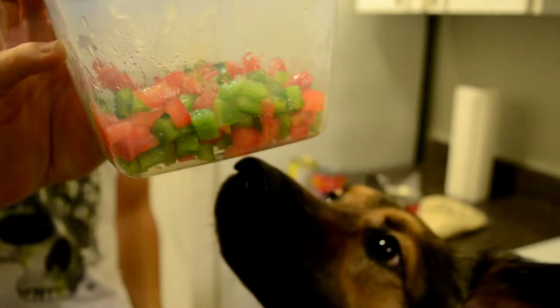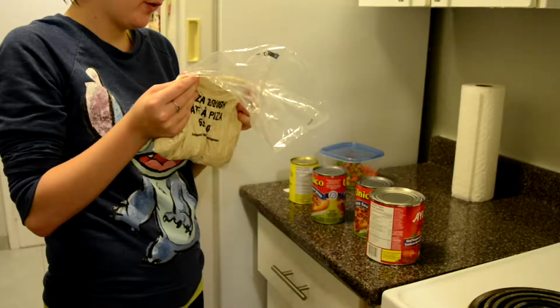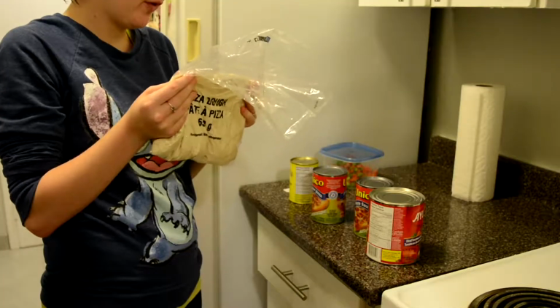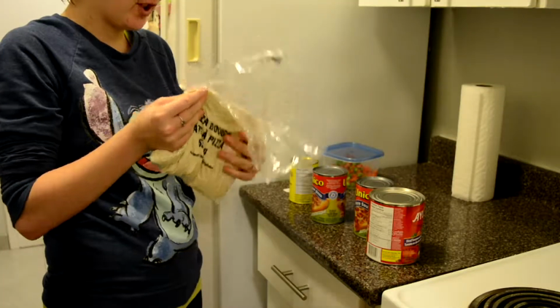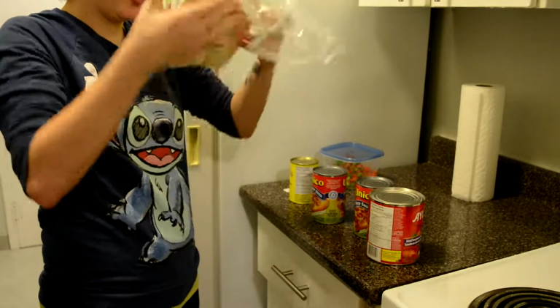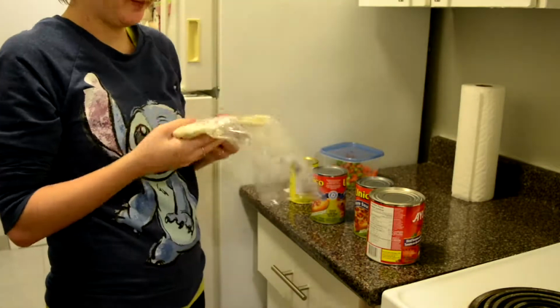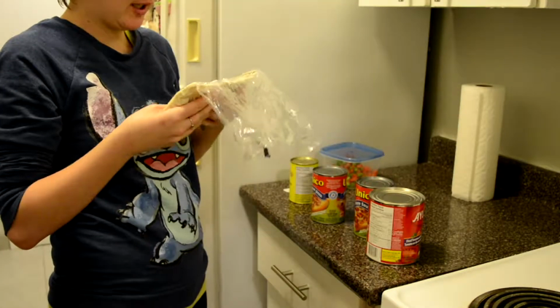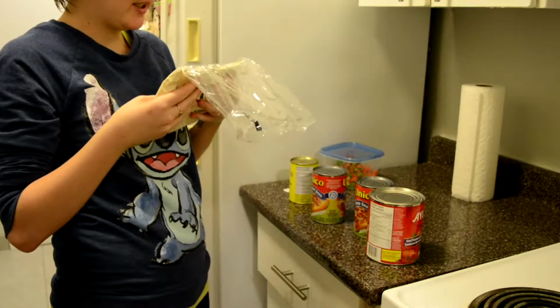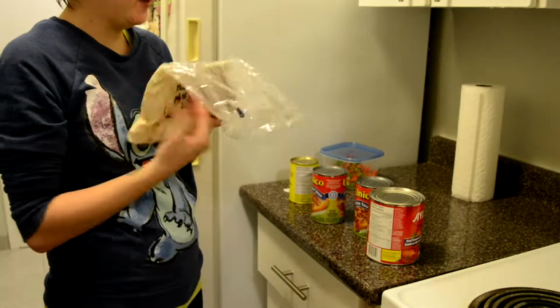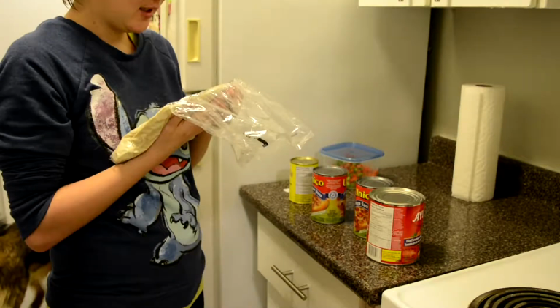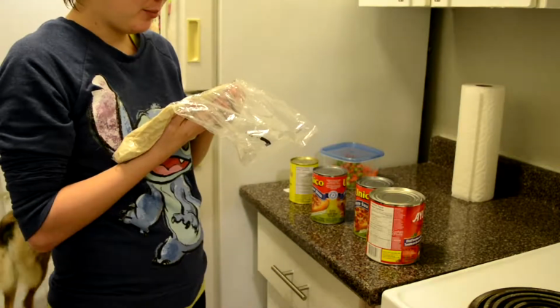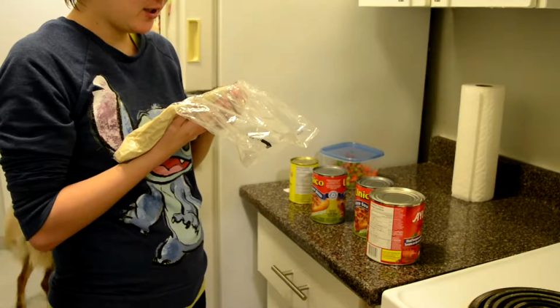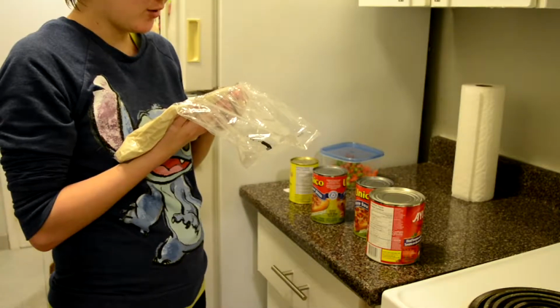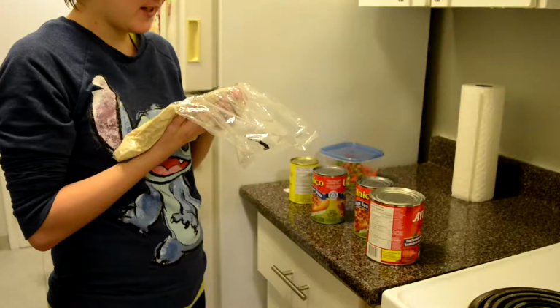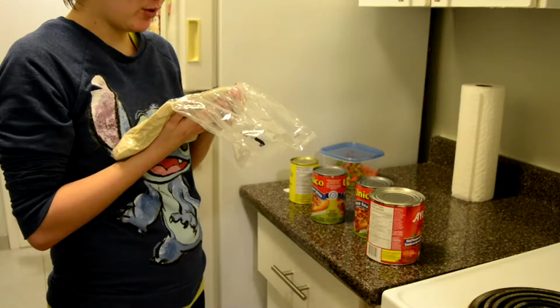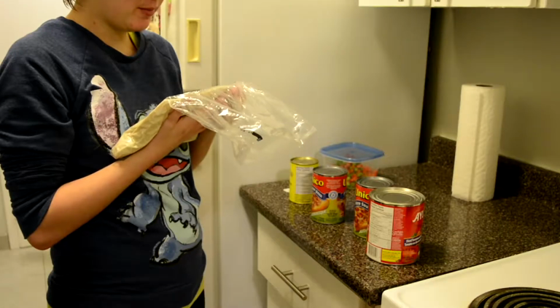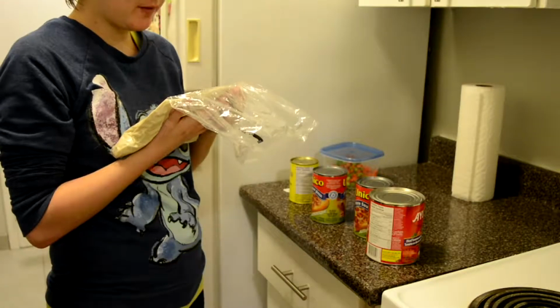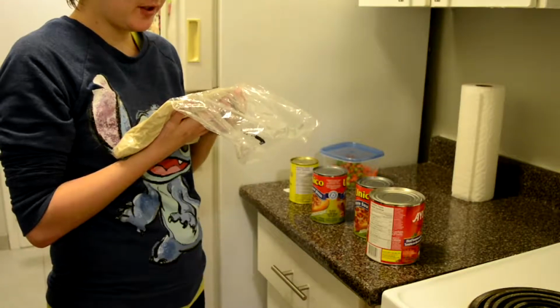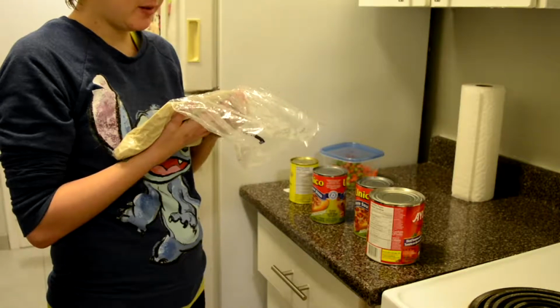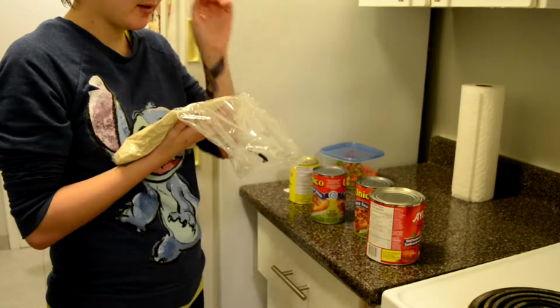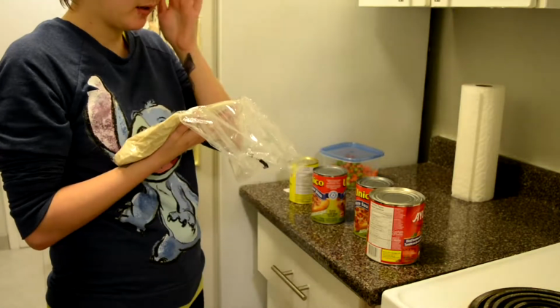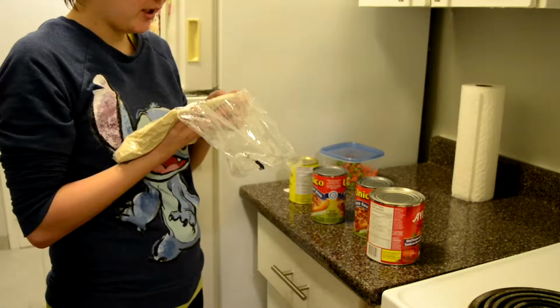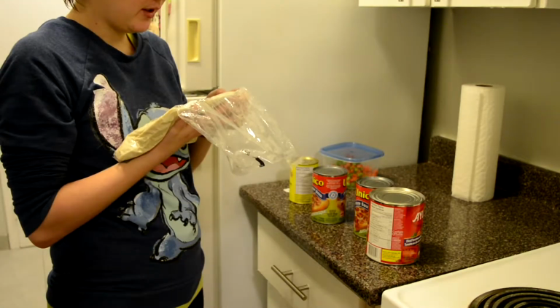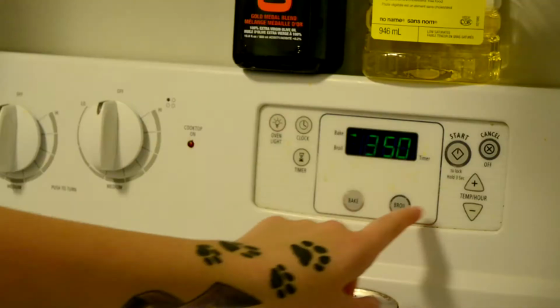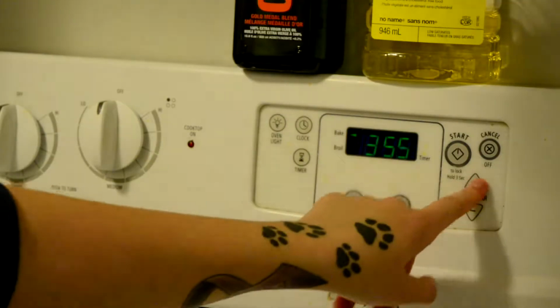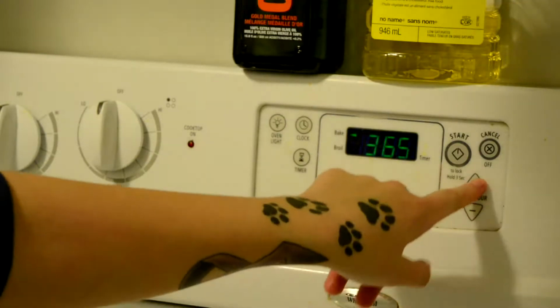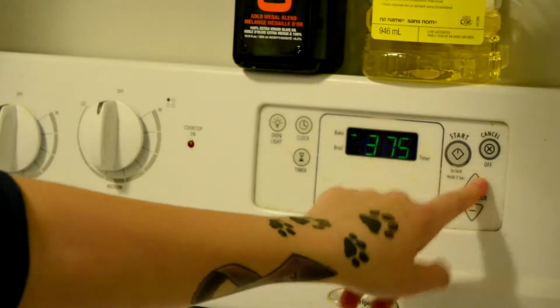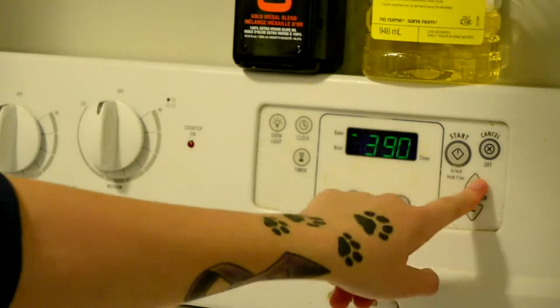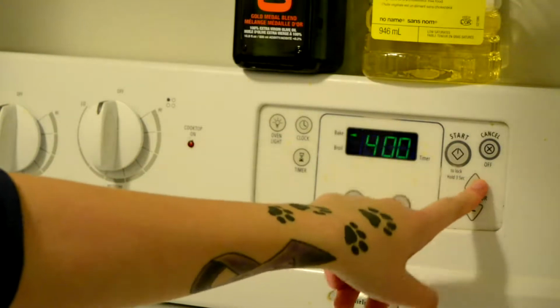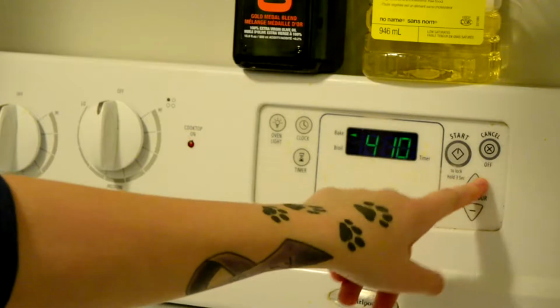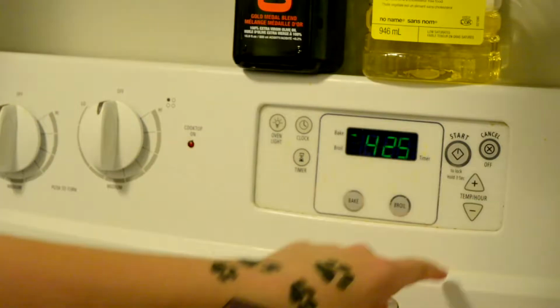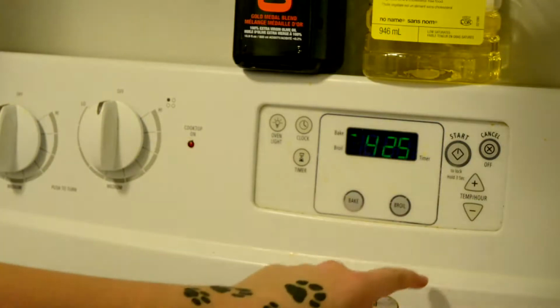Remove dough from the refrigerator. I think we did that. Allow pizza dough to stand at room temperature for 15-20 minutes in the bag. Preheat oven — gotta bake it. What was it, 425? 425.